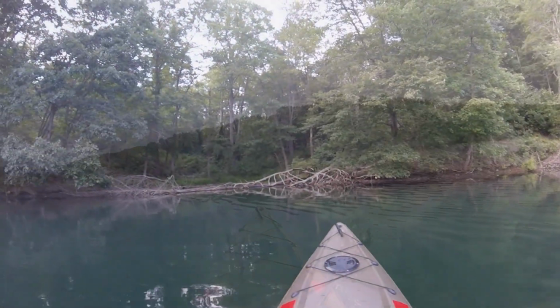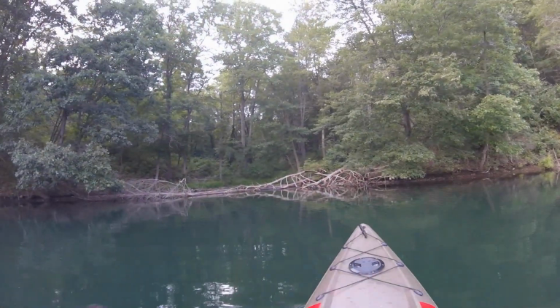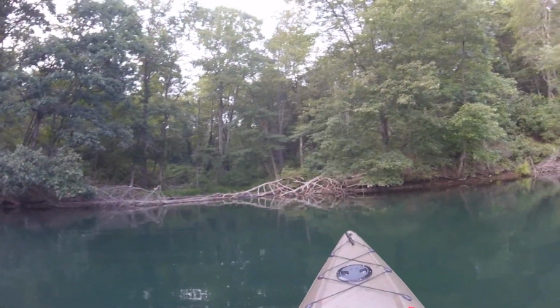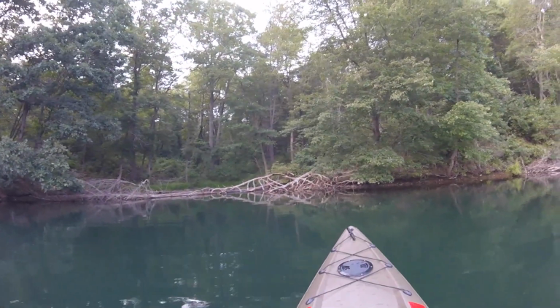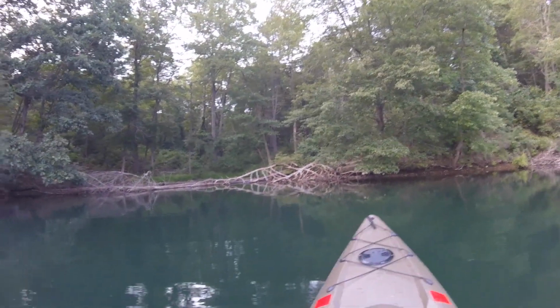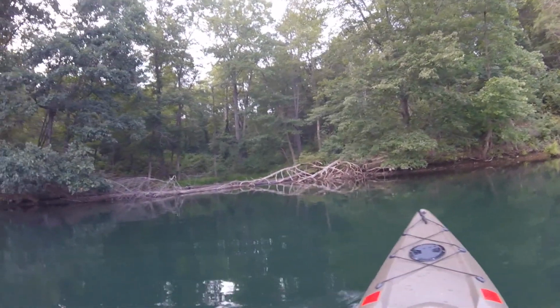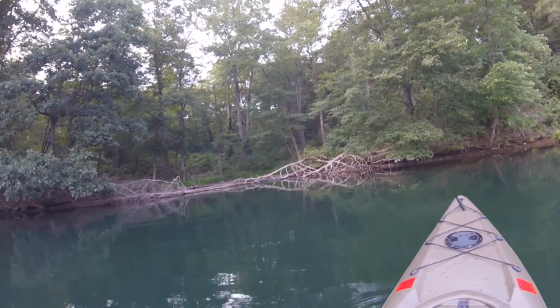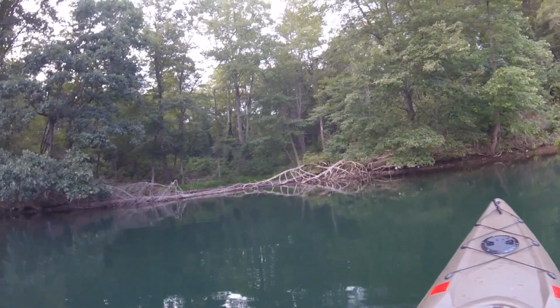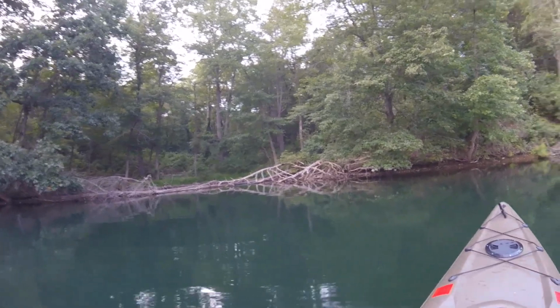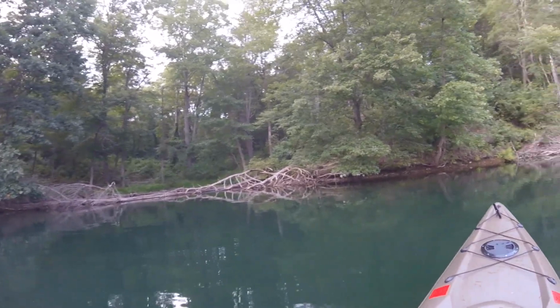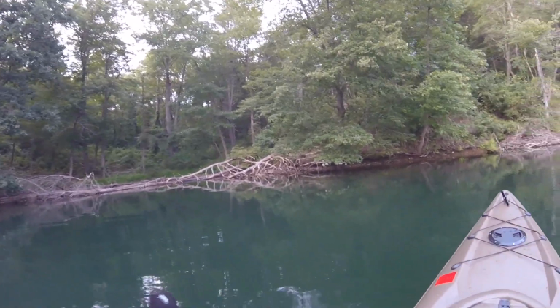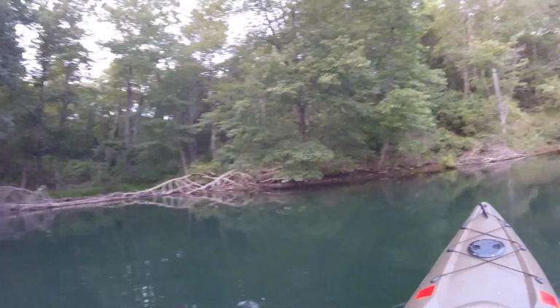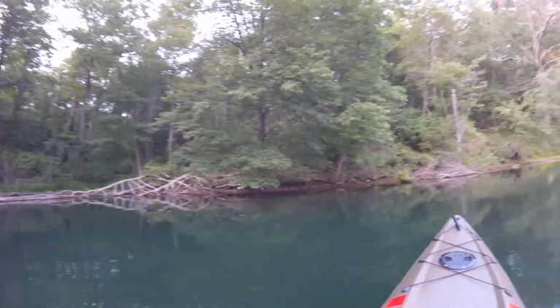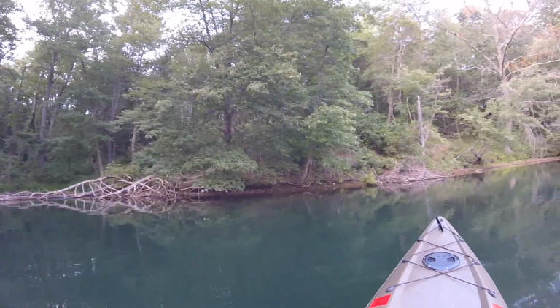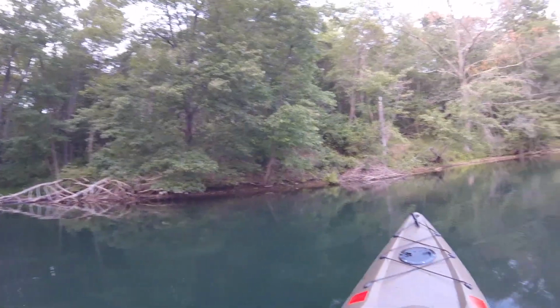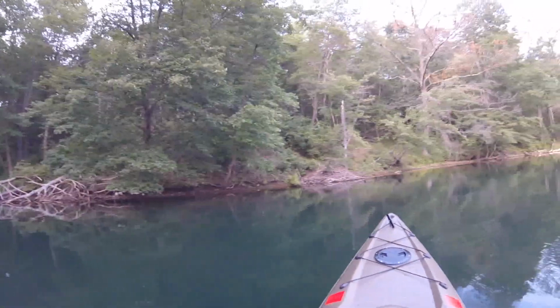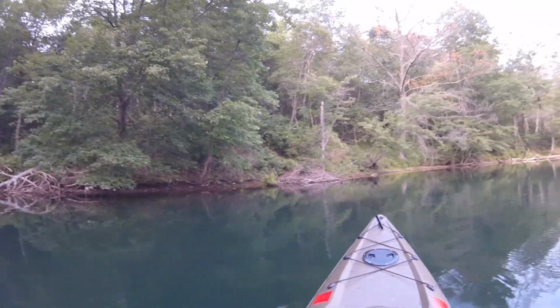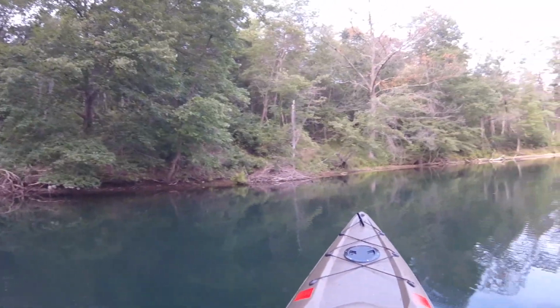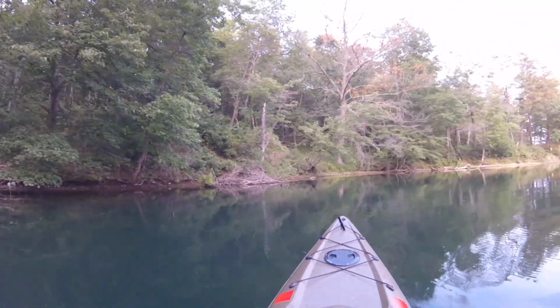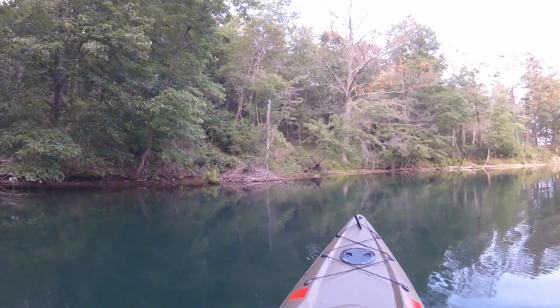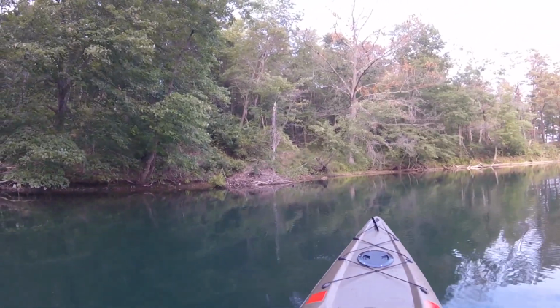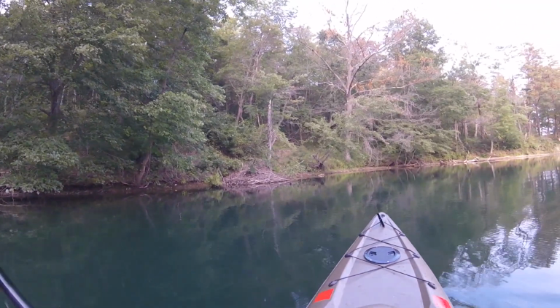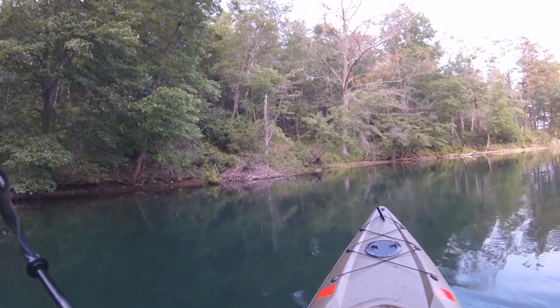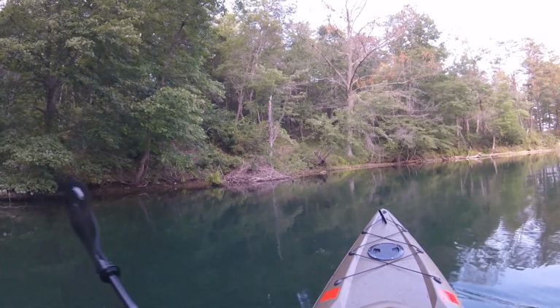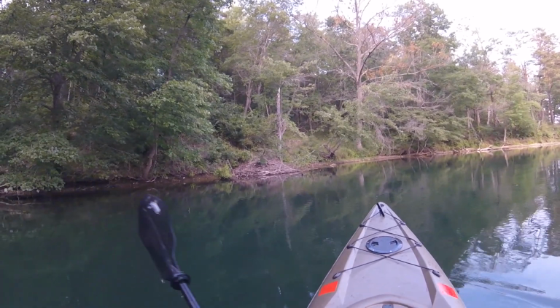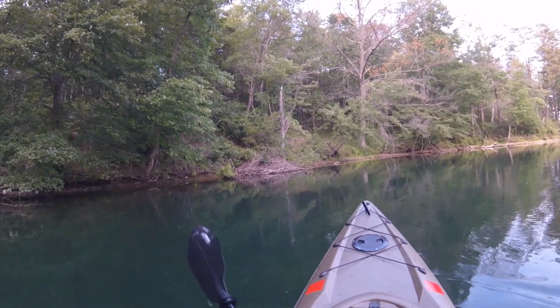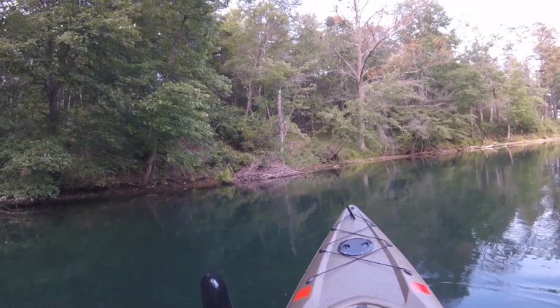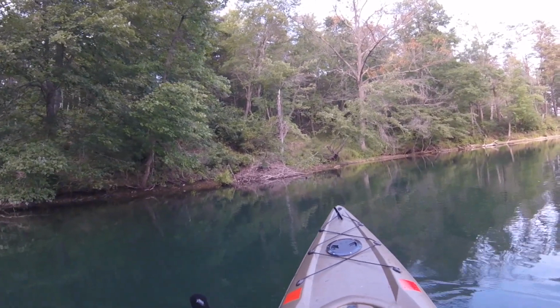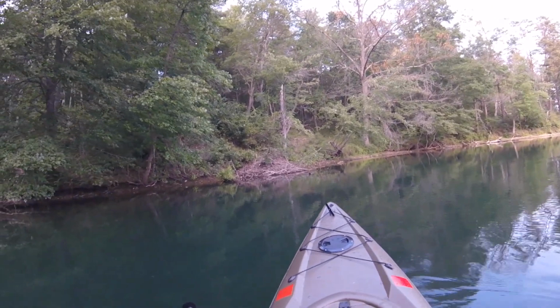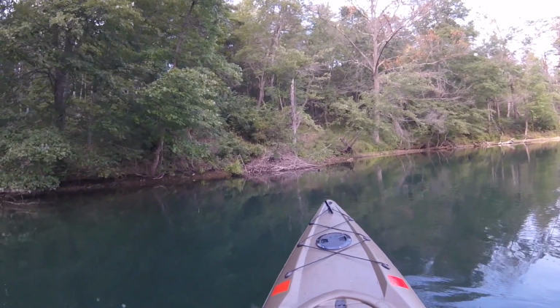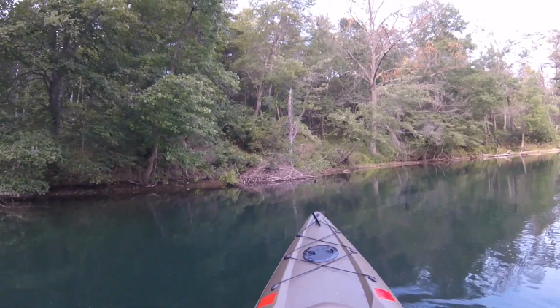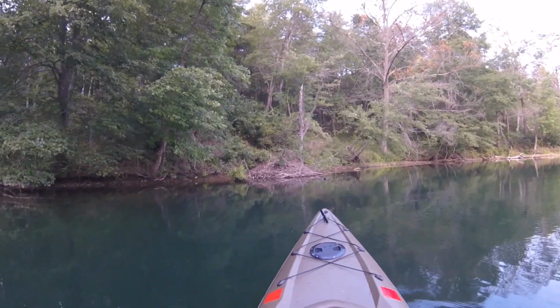I just popped into this little cove to take a break on the way back to the boat launch. Thought it was worth mentioning — there's another beaver lodge right there.